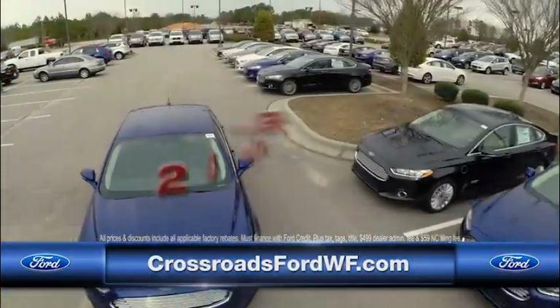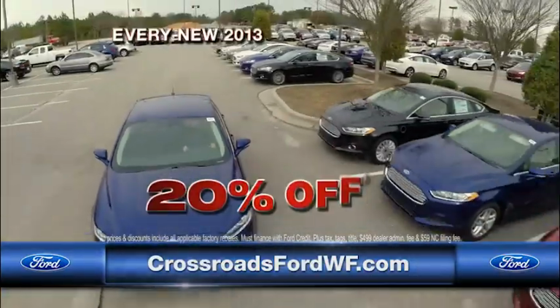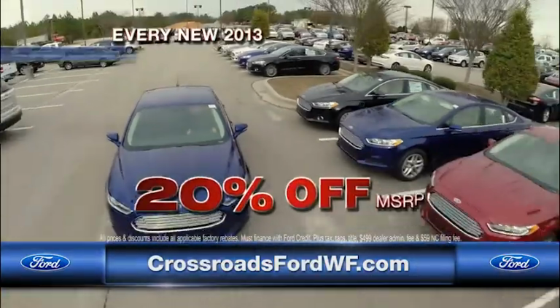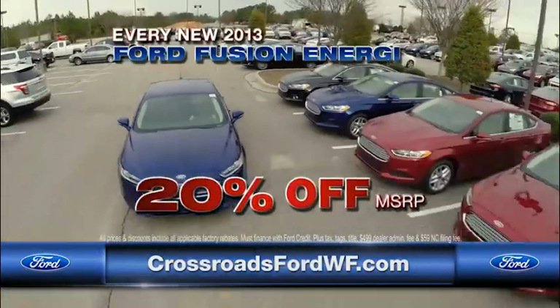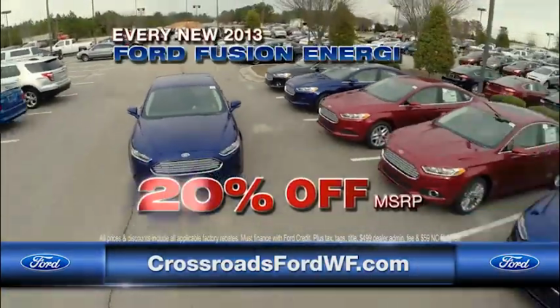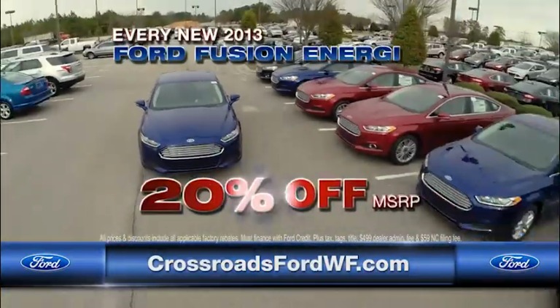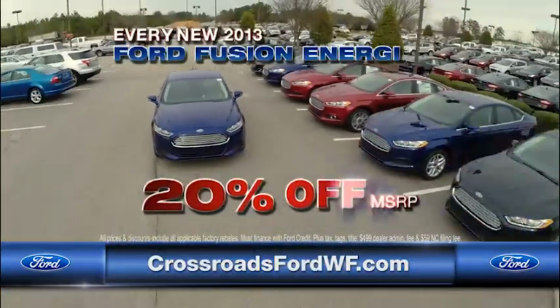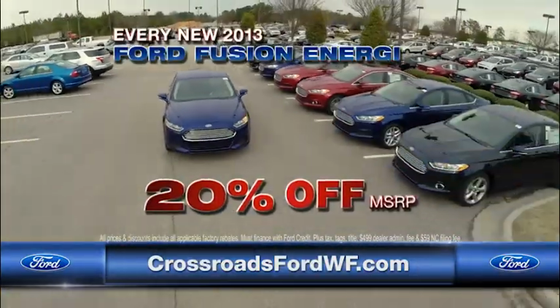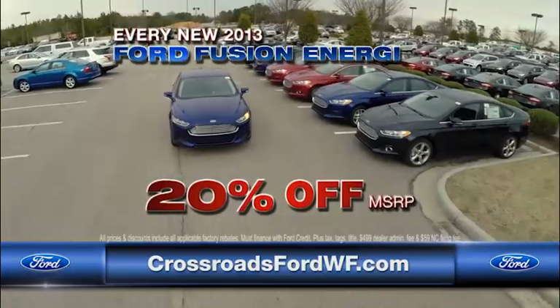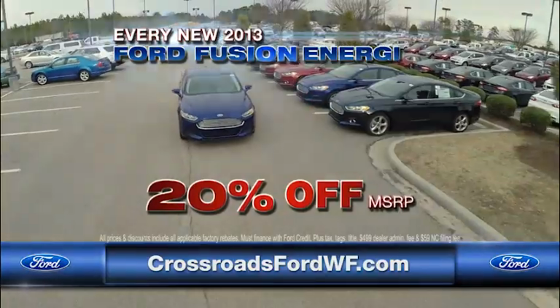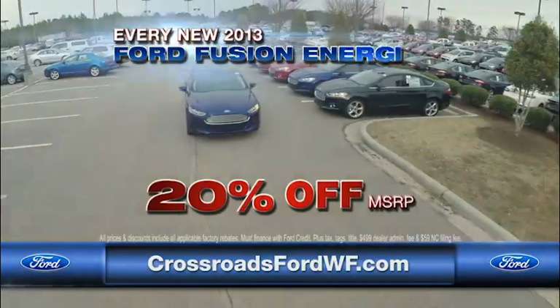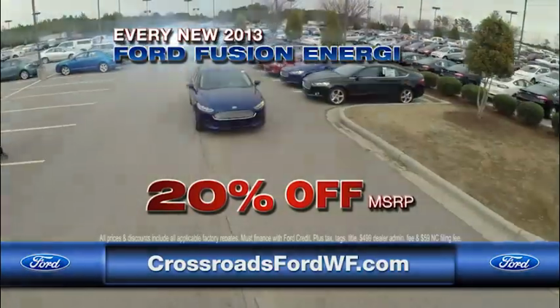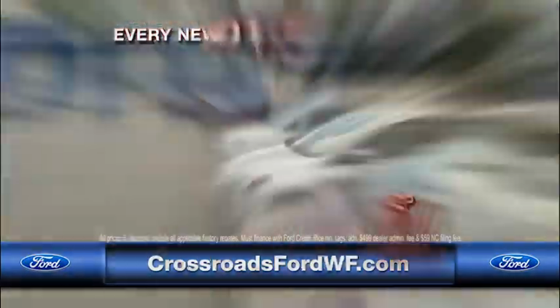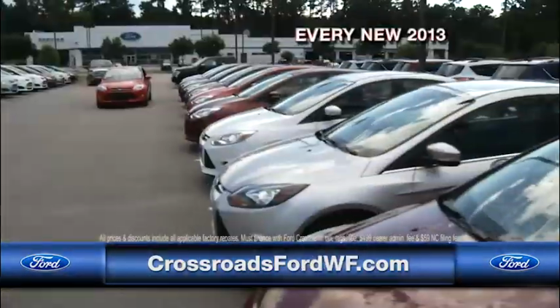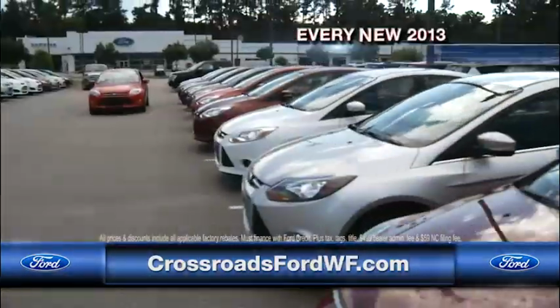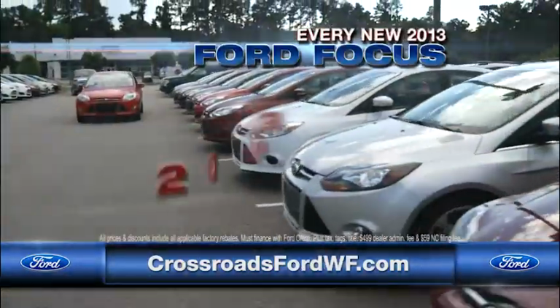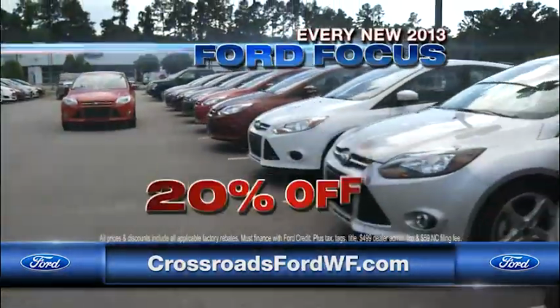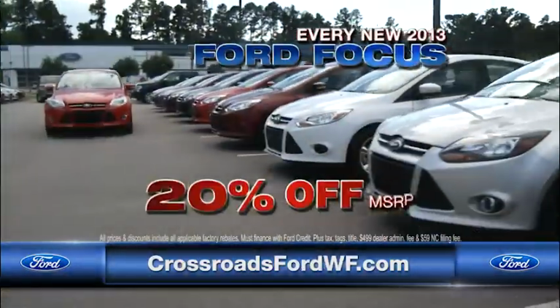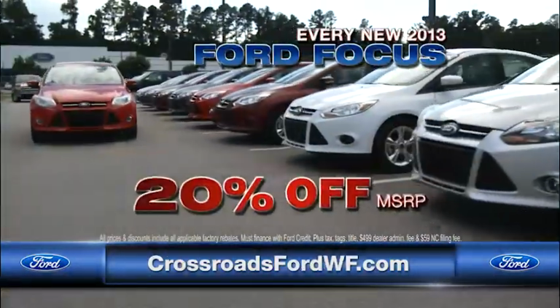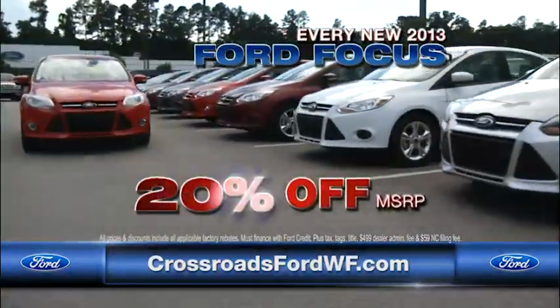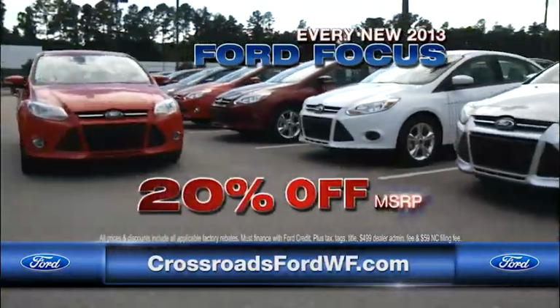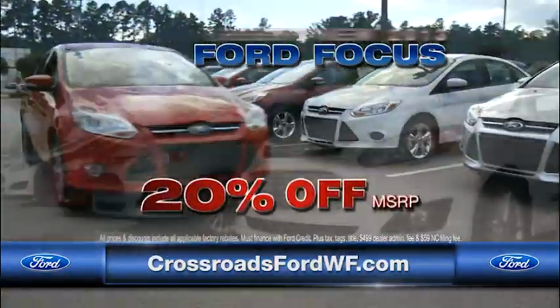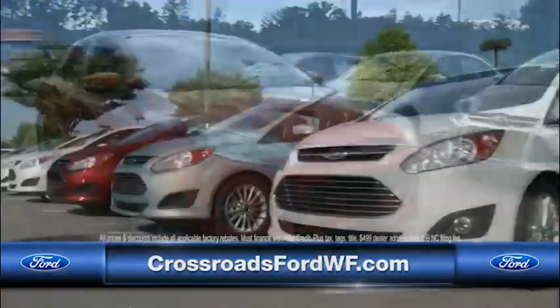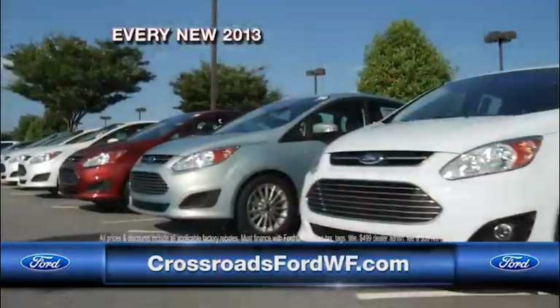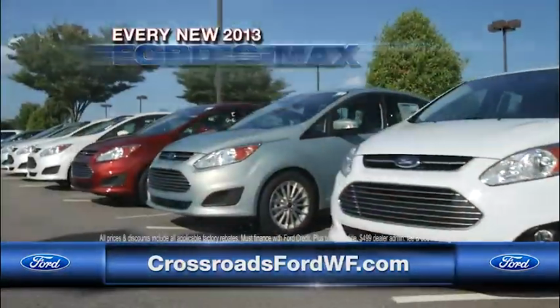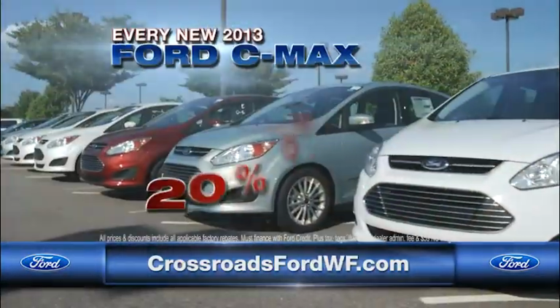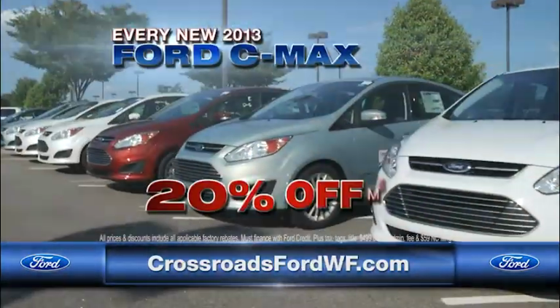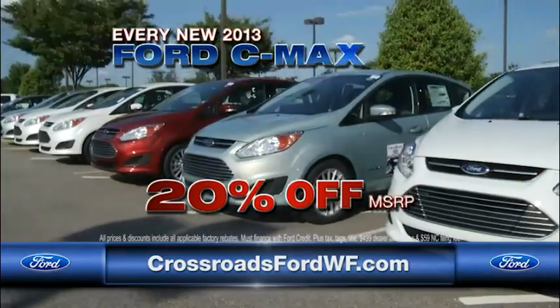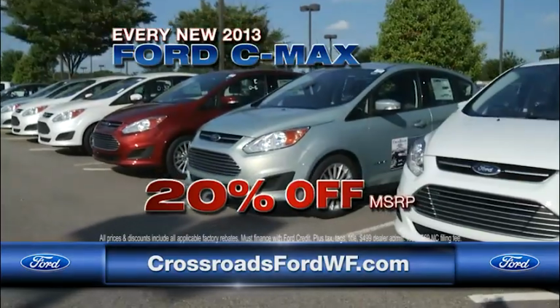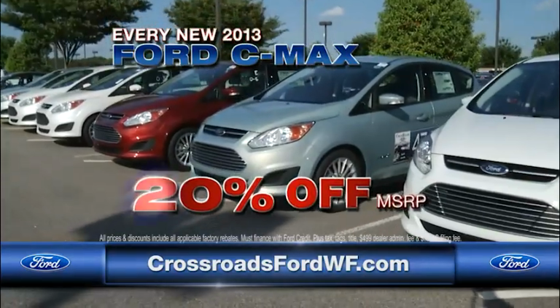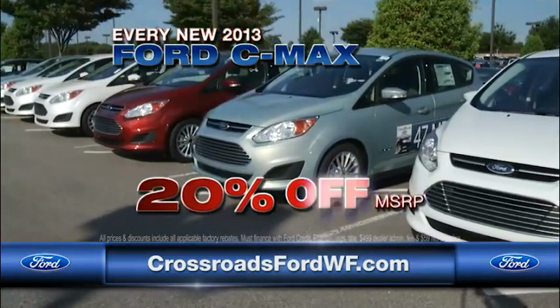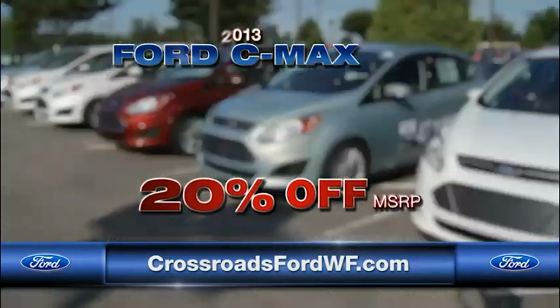Save big with 20% off any new 2013 Ford Fusion Energi. All new 2013 Ford Focuses are 20% off, and new 2013 Ford C-Maxes are also 20% off.